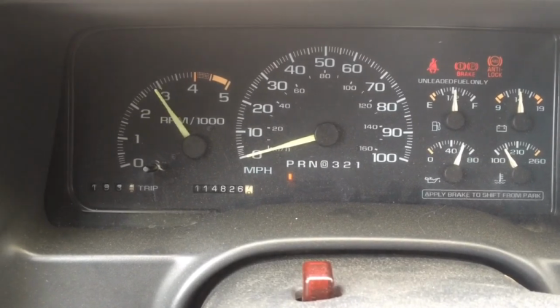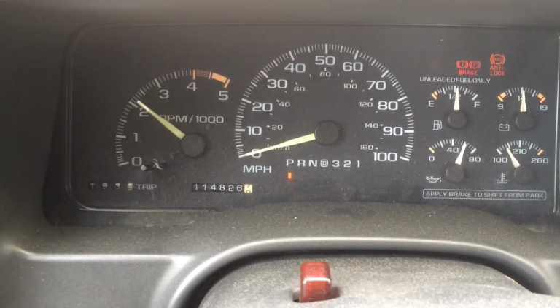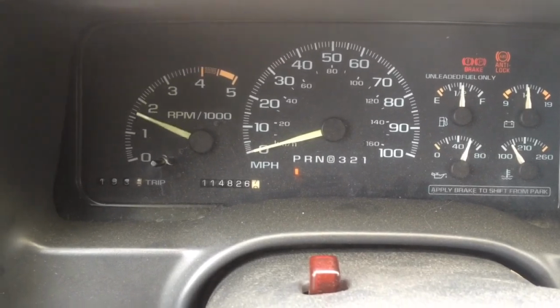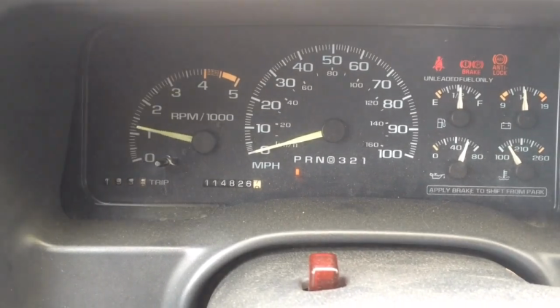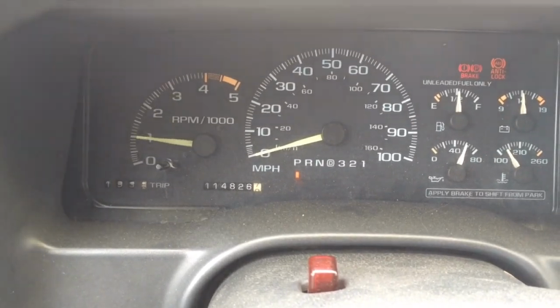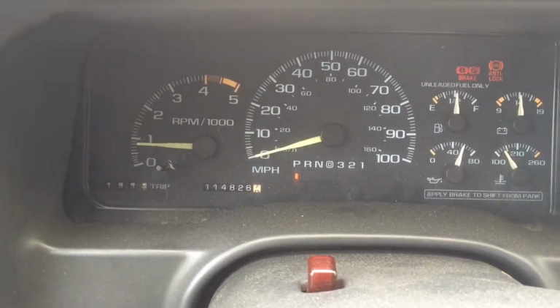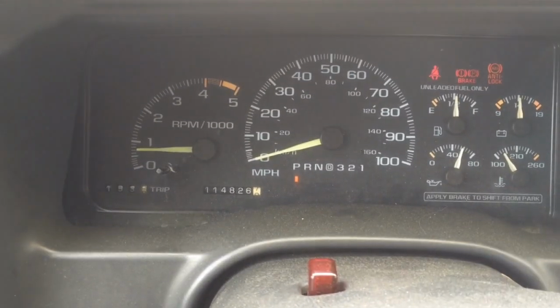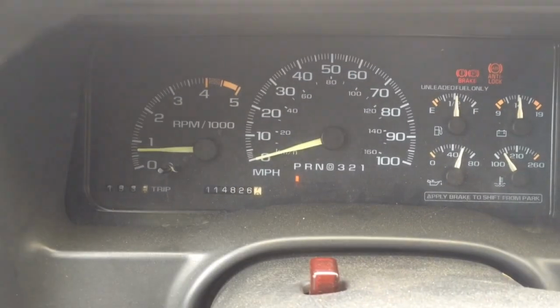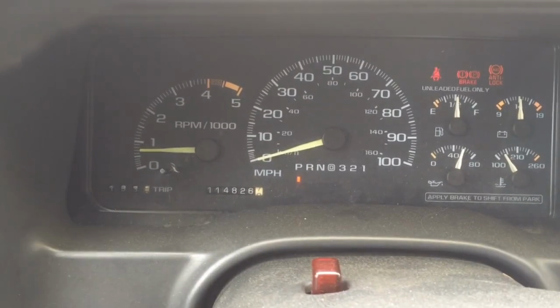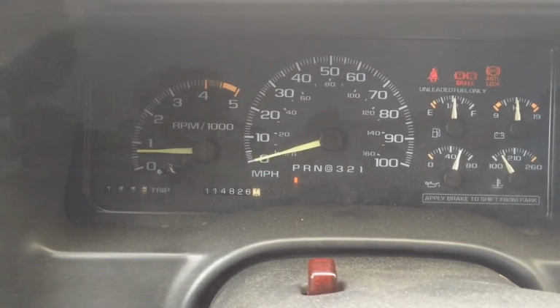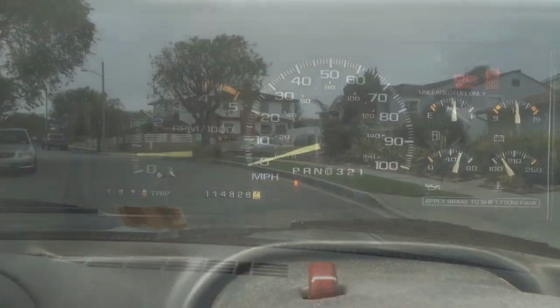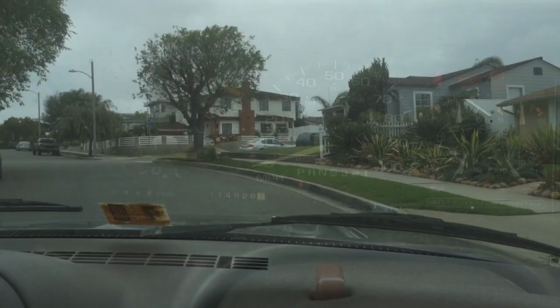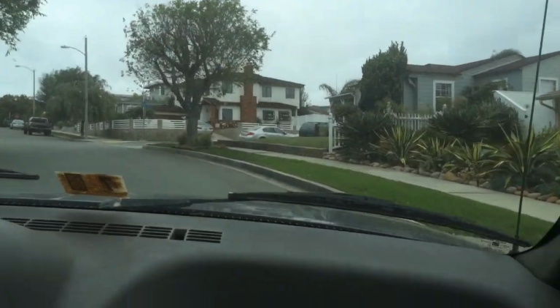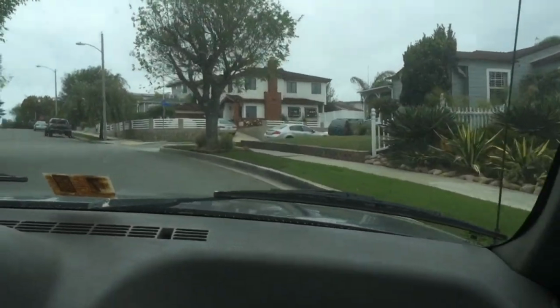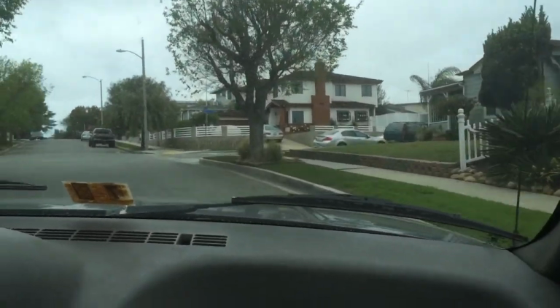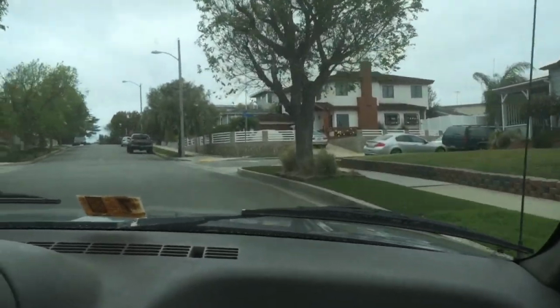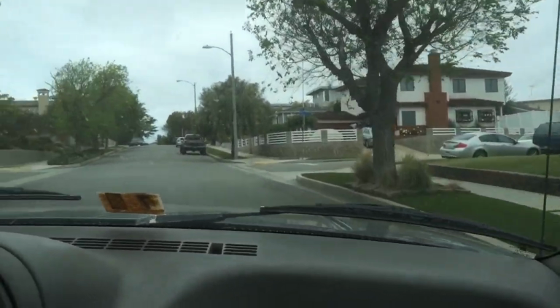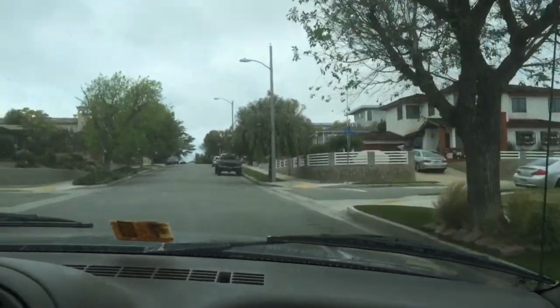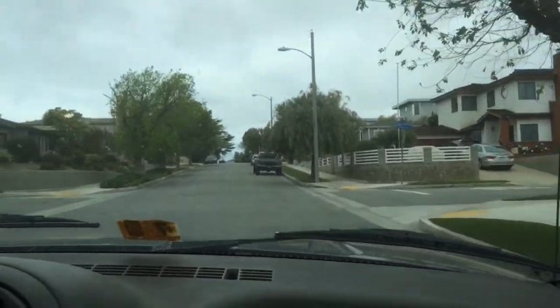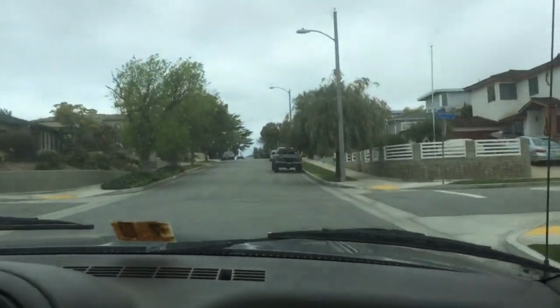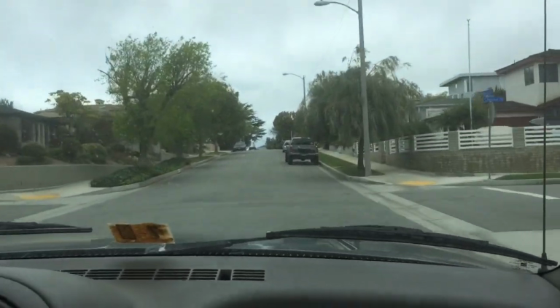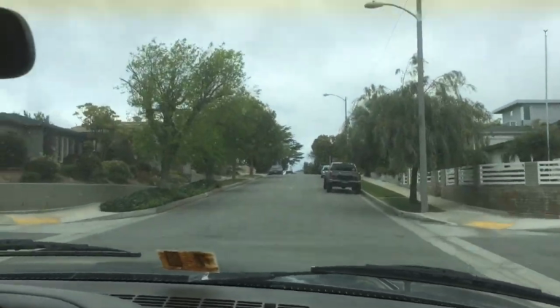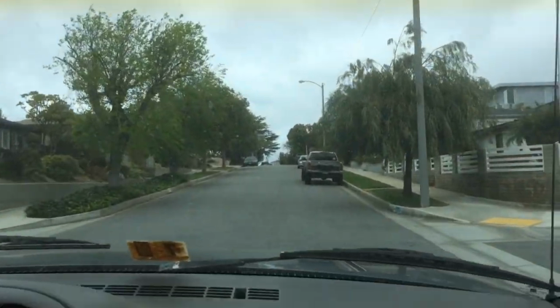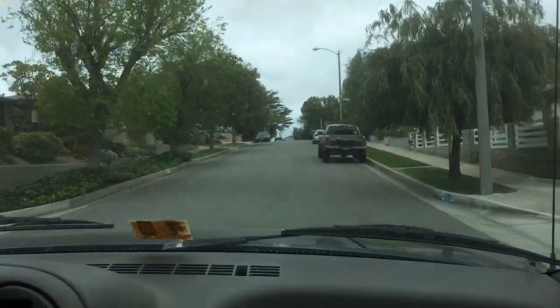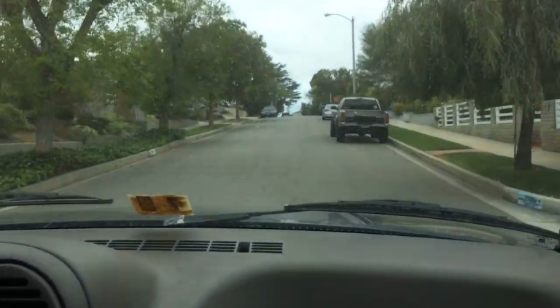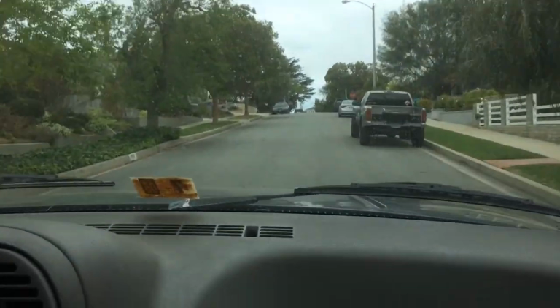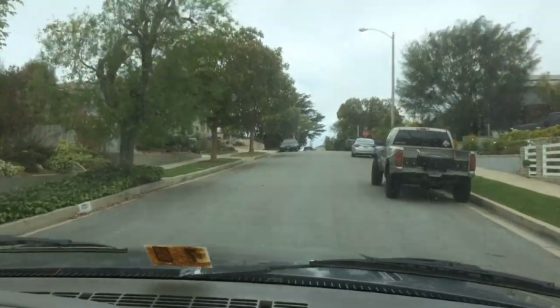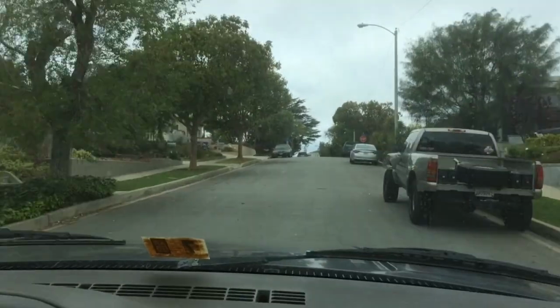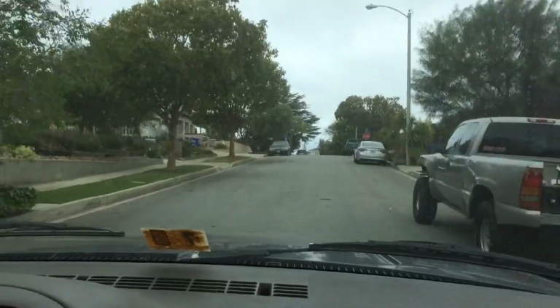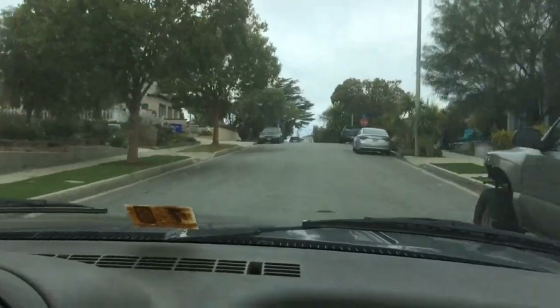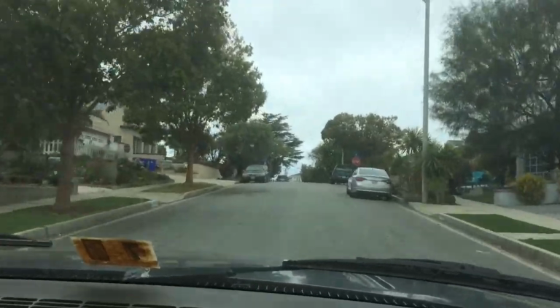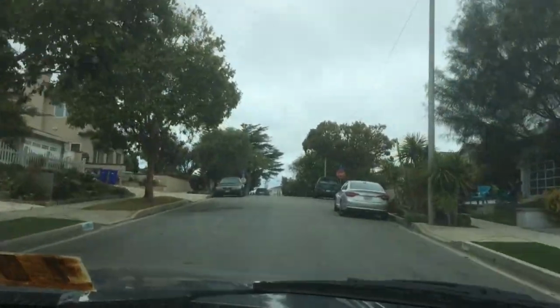In here we've still got a relatively quiet cabin. You can hear the engine but it's not overwhelming. Pretty pleasant. What do you guys think?